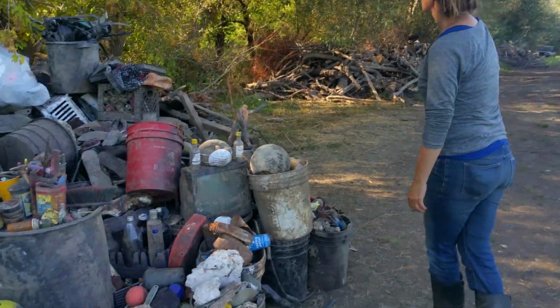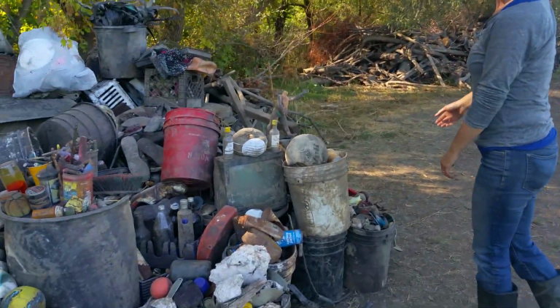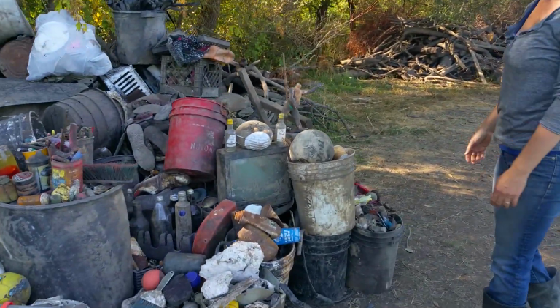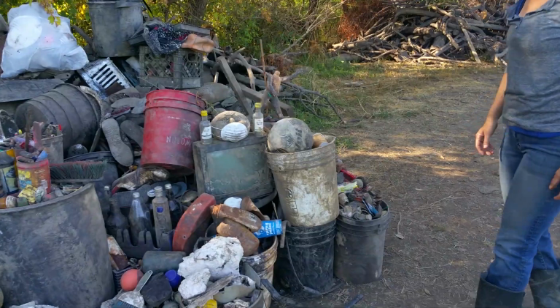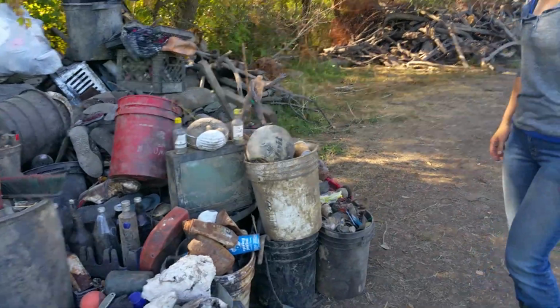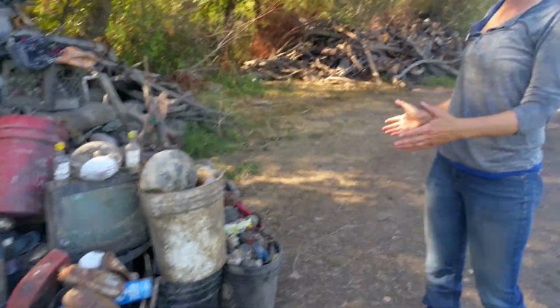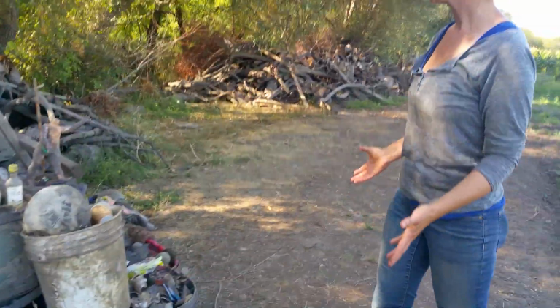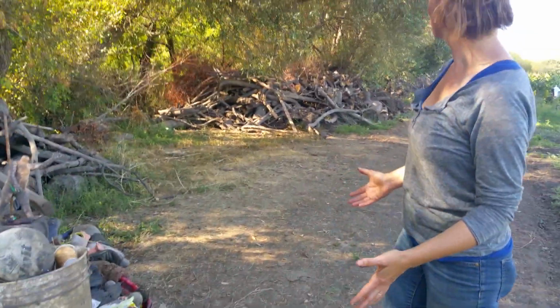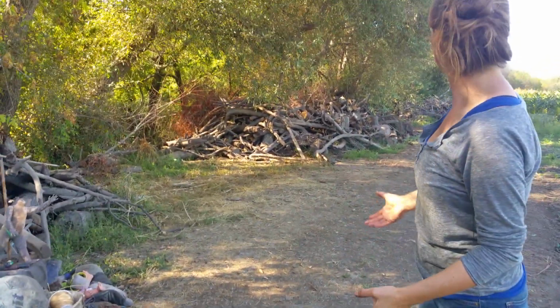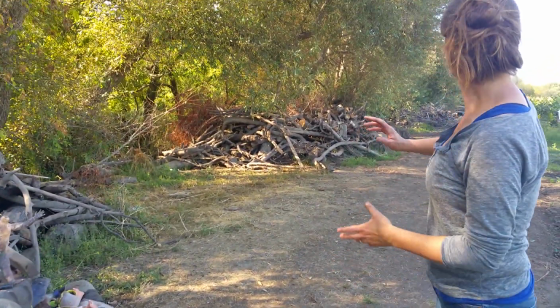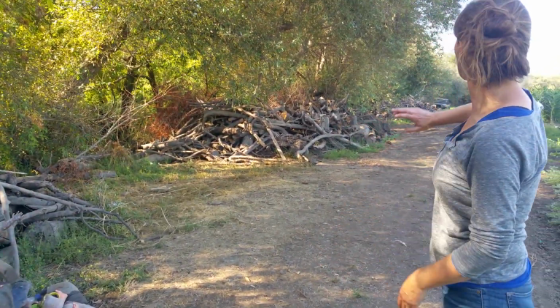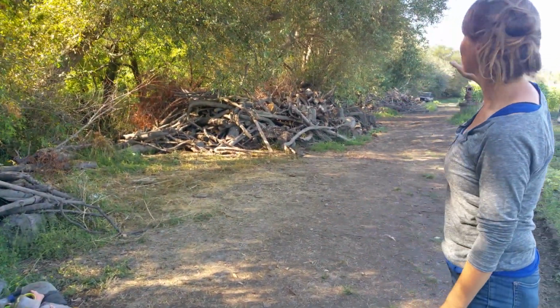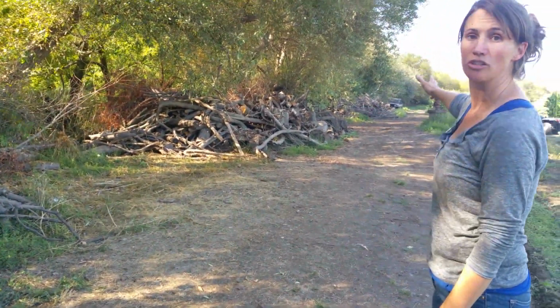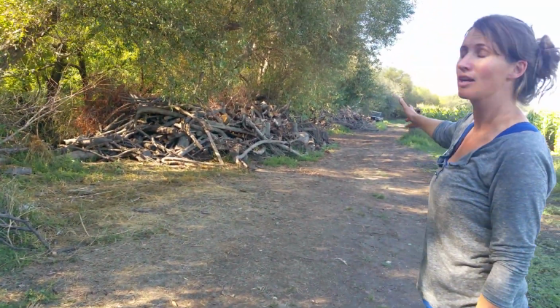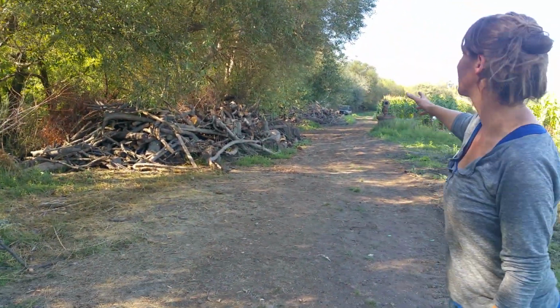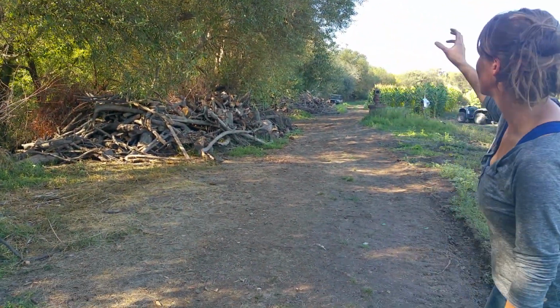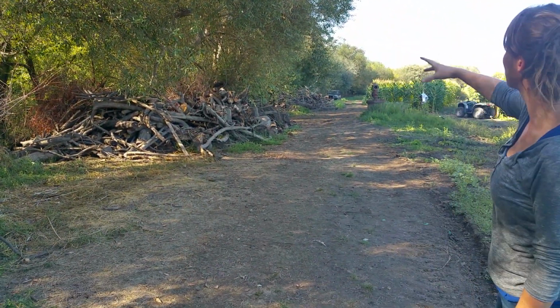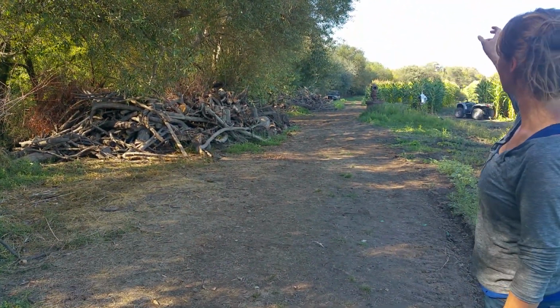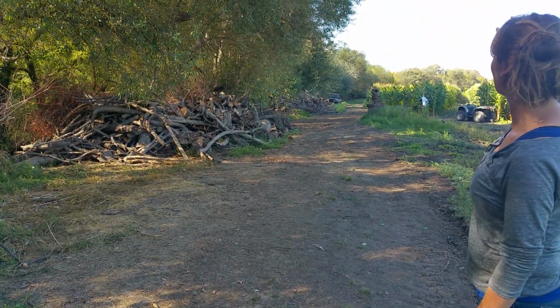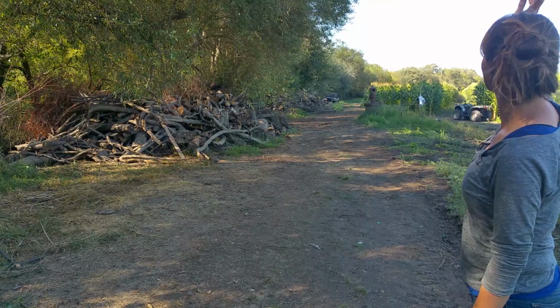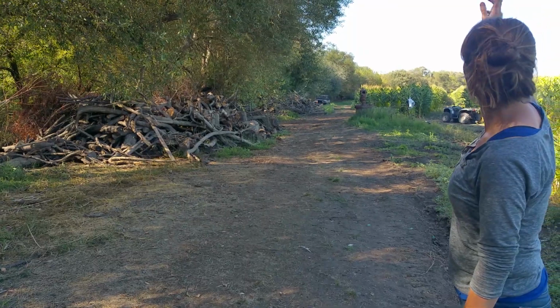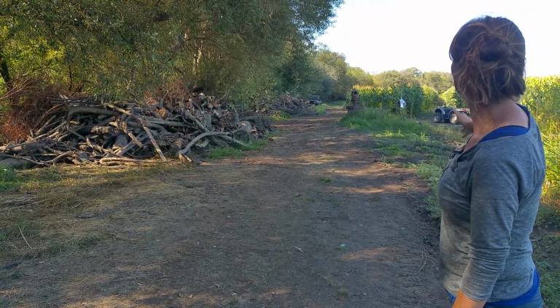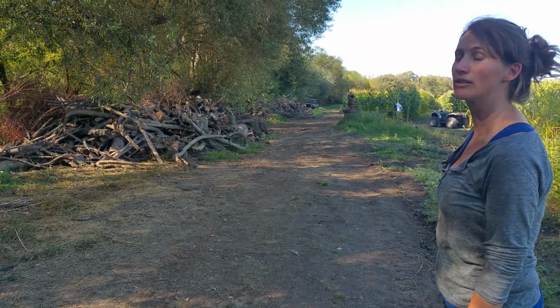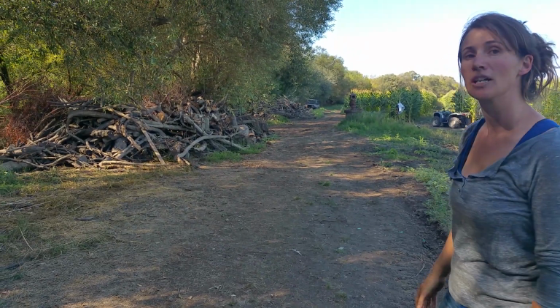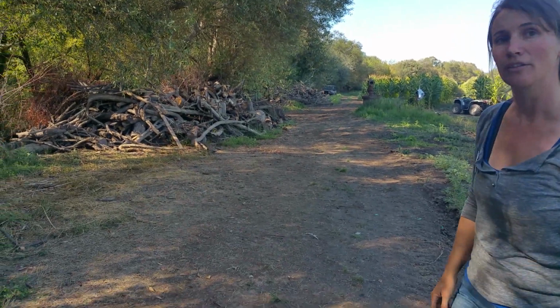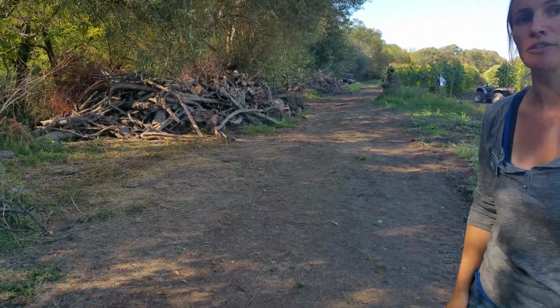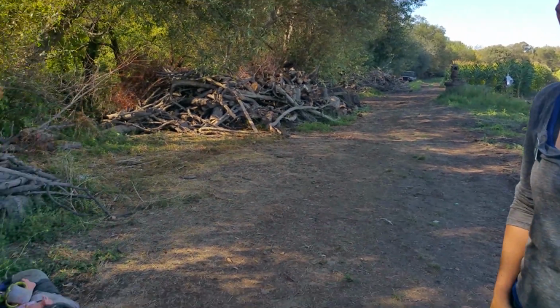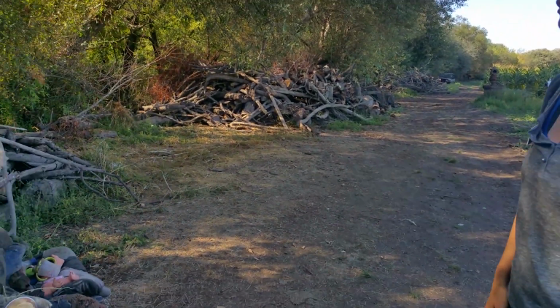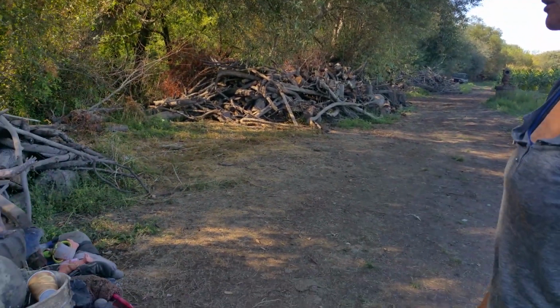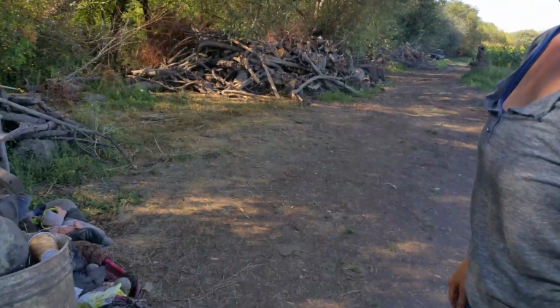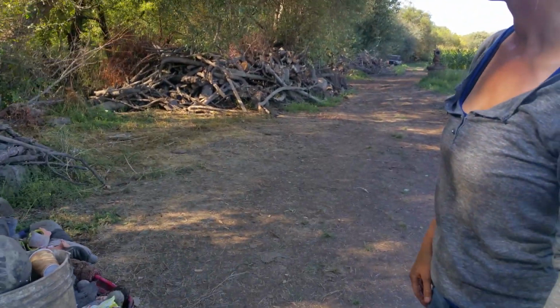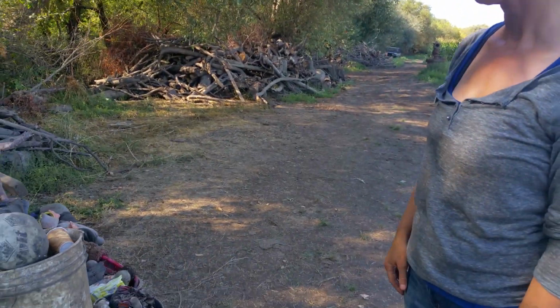This is the main garbage pile. The wood pile stretches — you can kind of see it in a number of different areas — for about two miles down the Laguna.